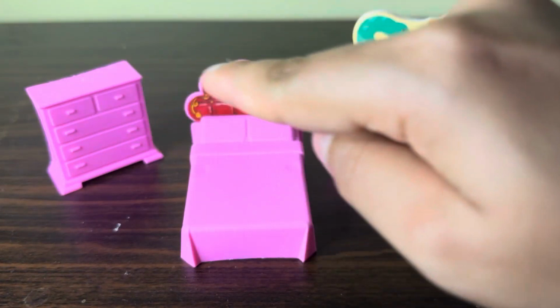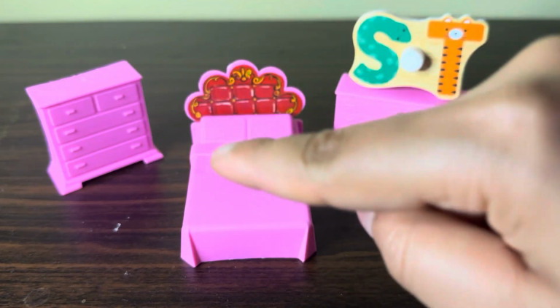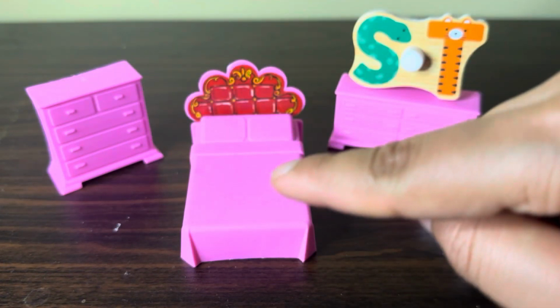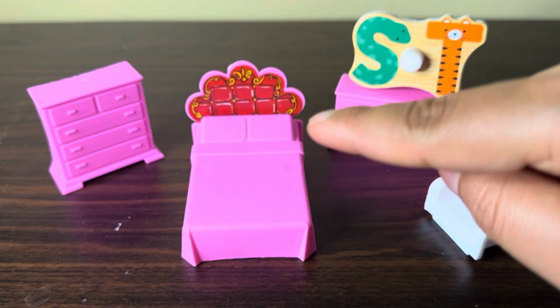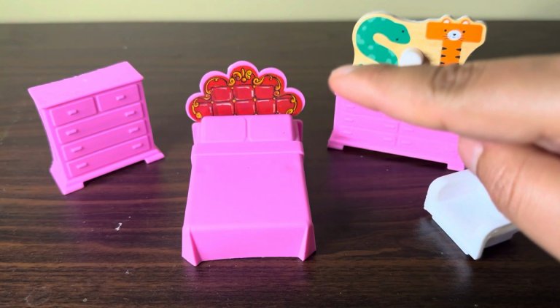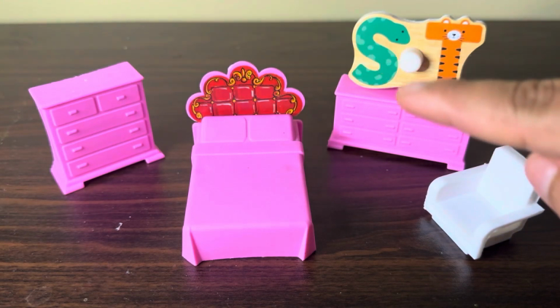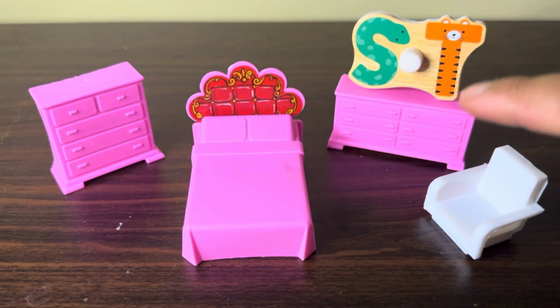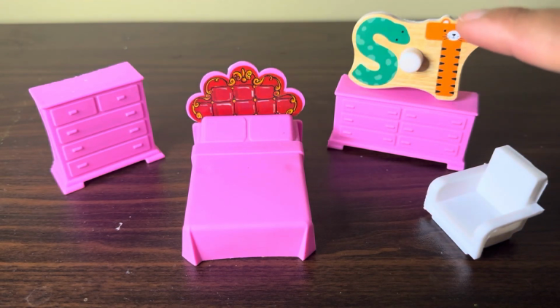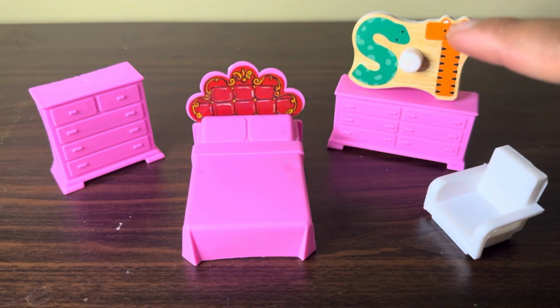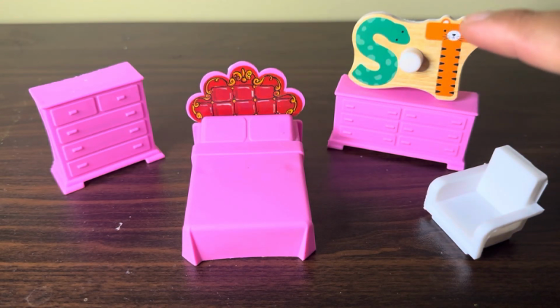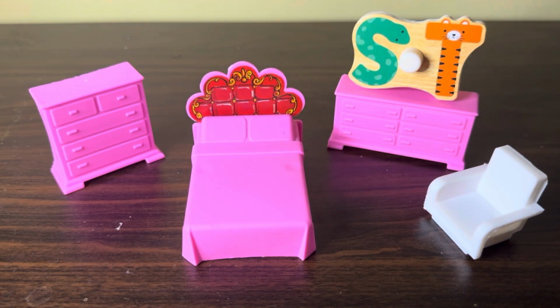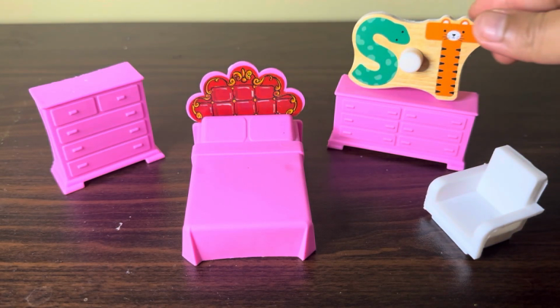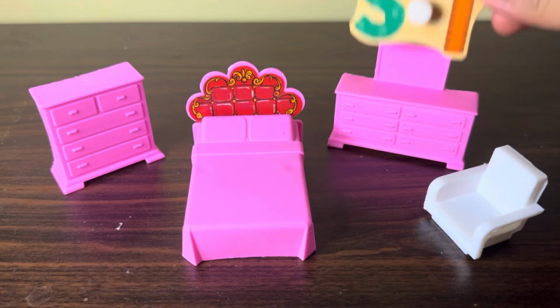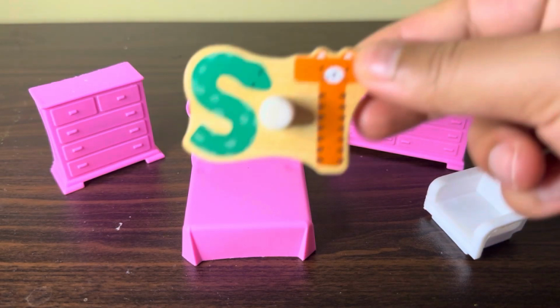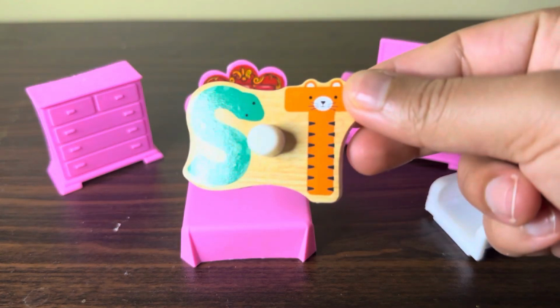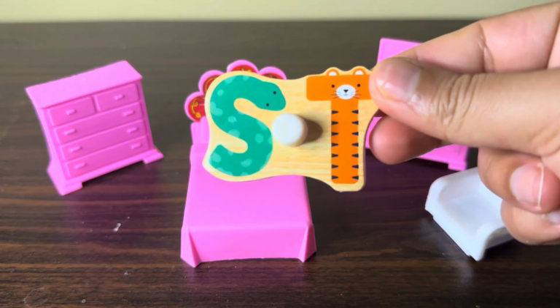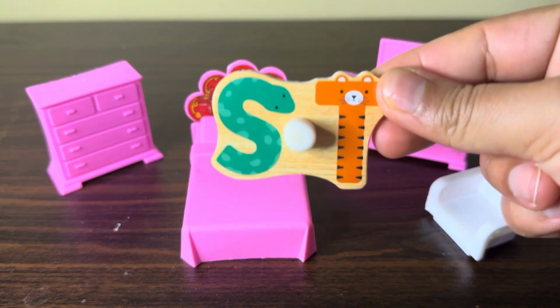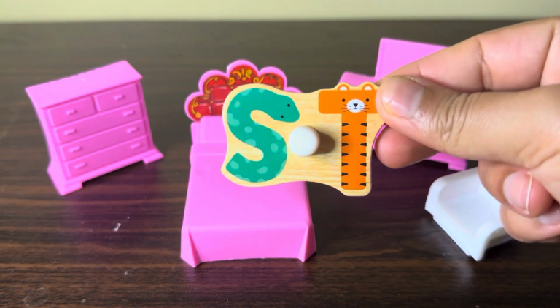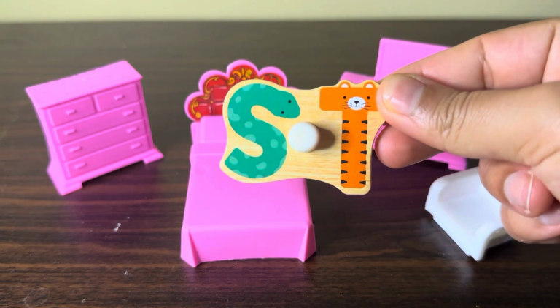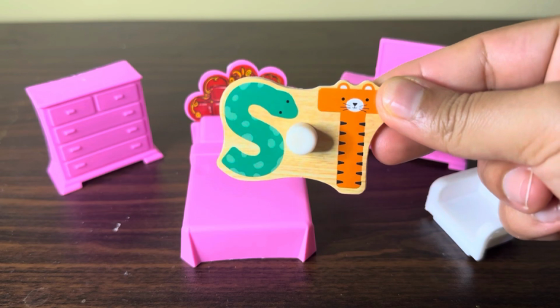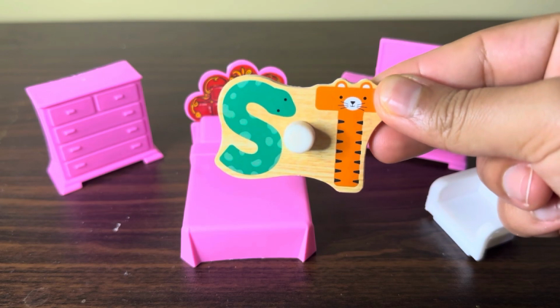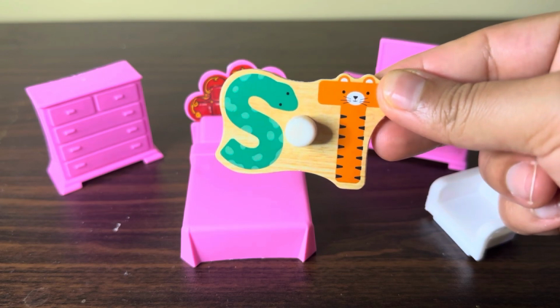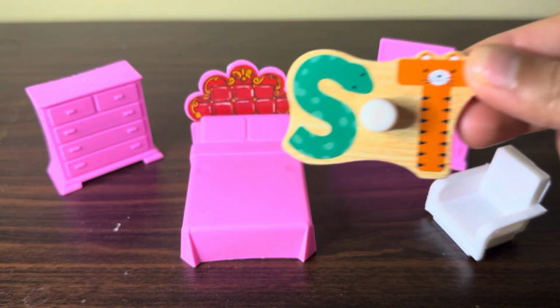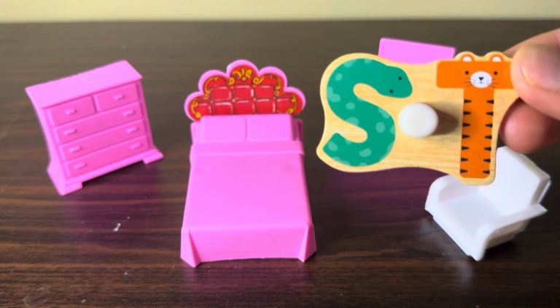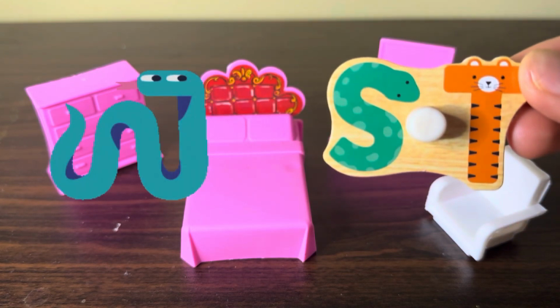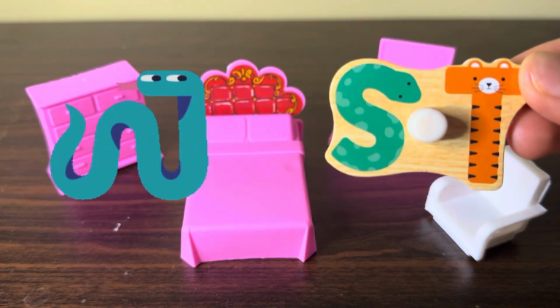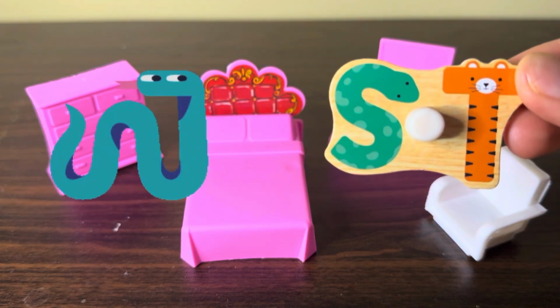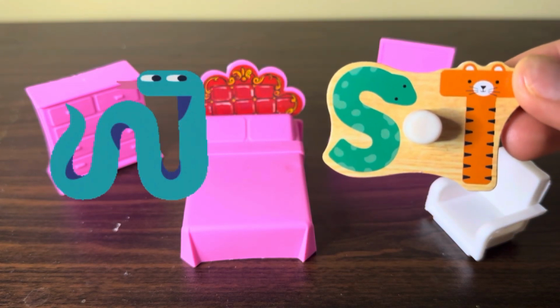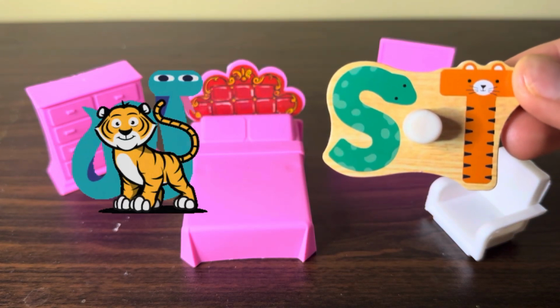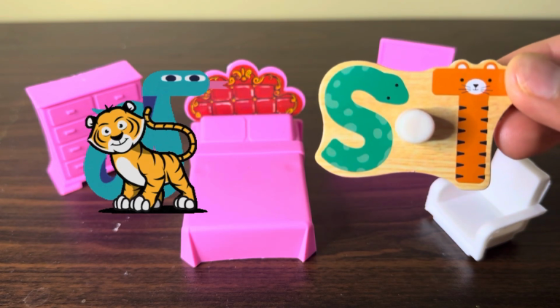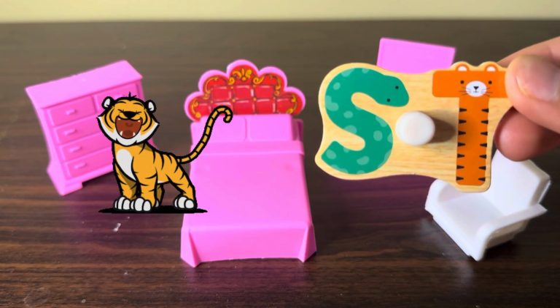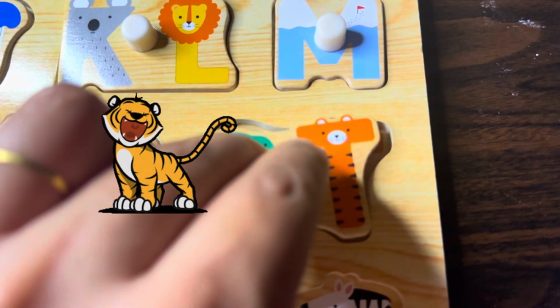Here we have some room with a bed and mirror, and we found the alphabets S and T — S for snake, T for tiger.